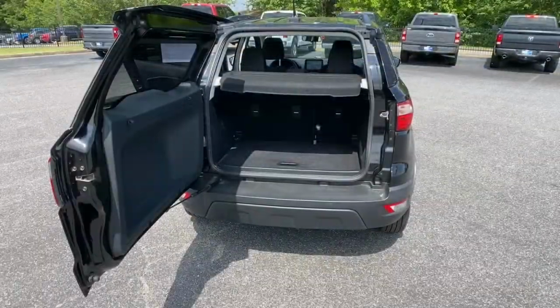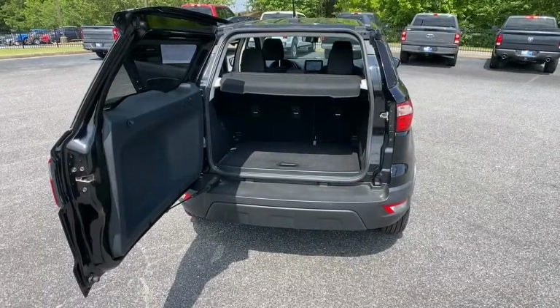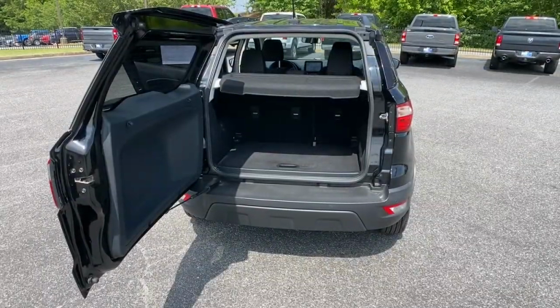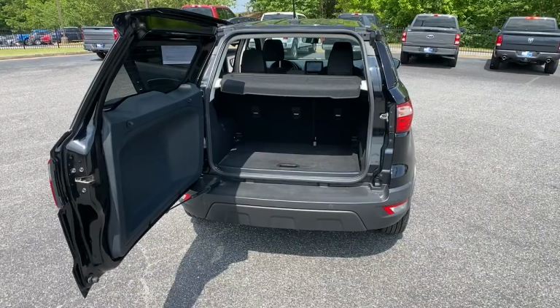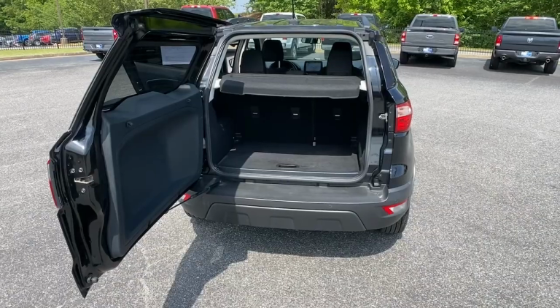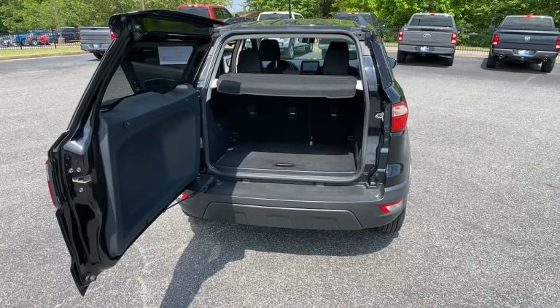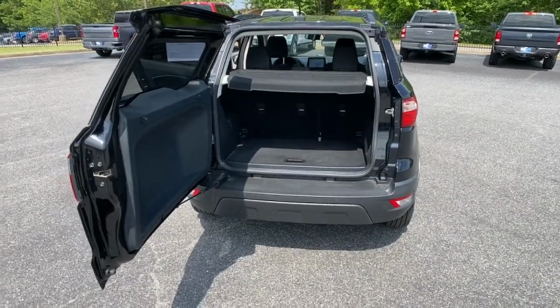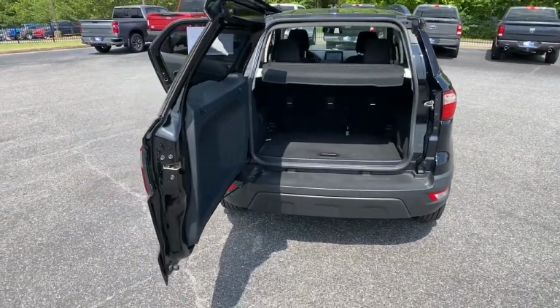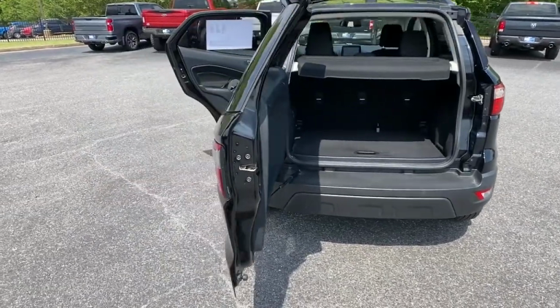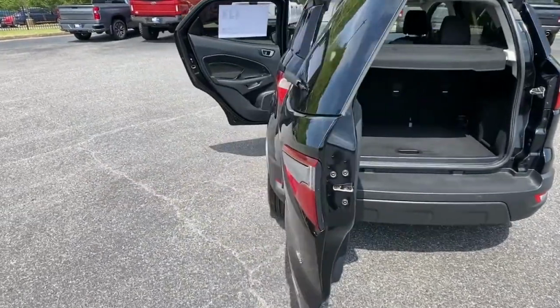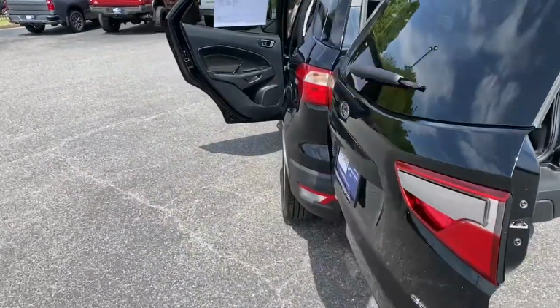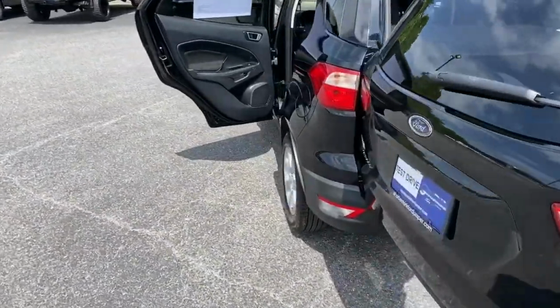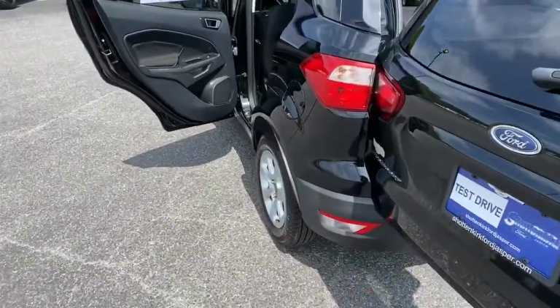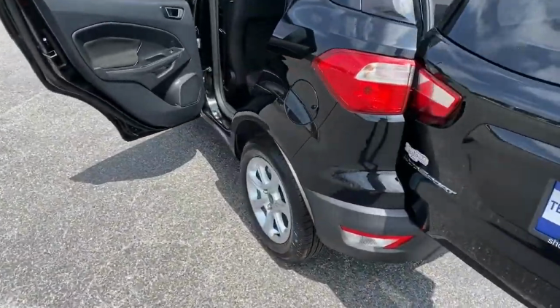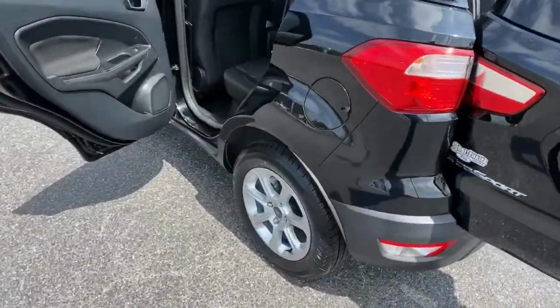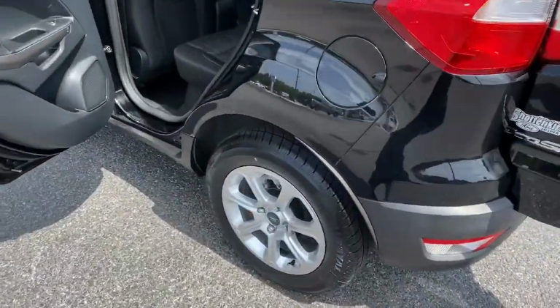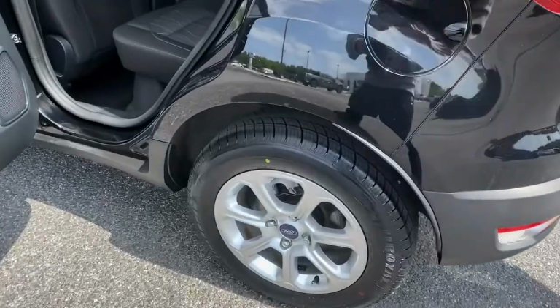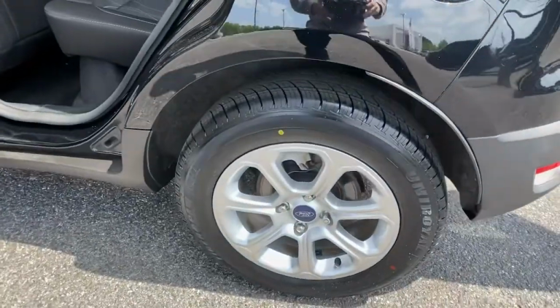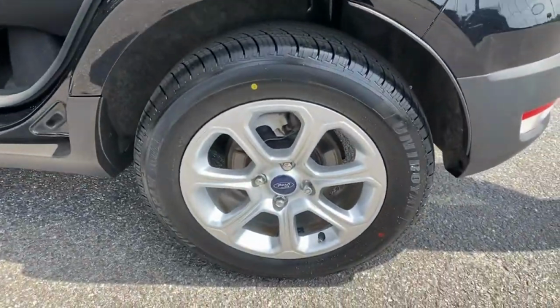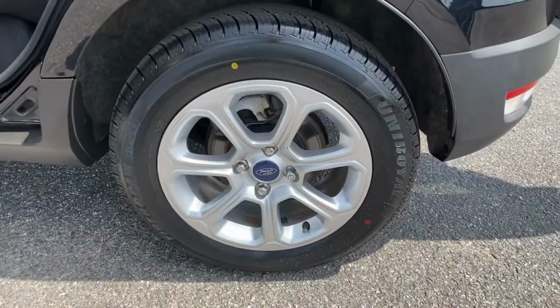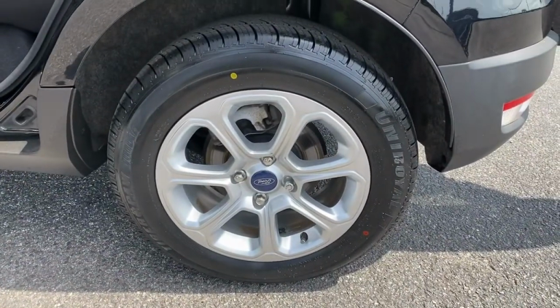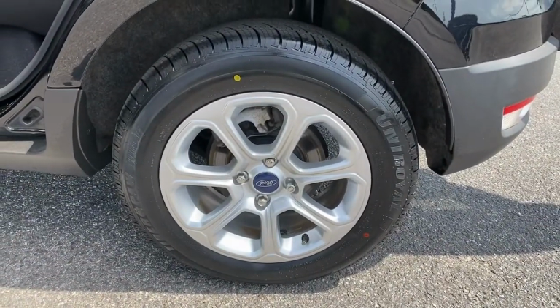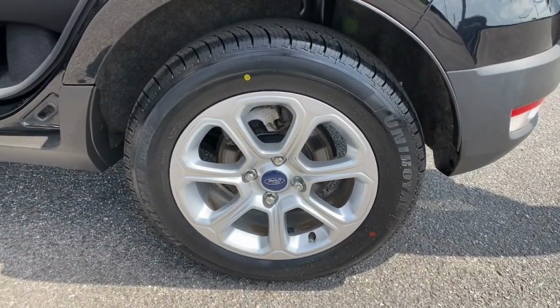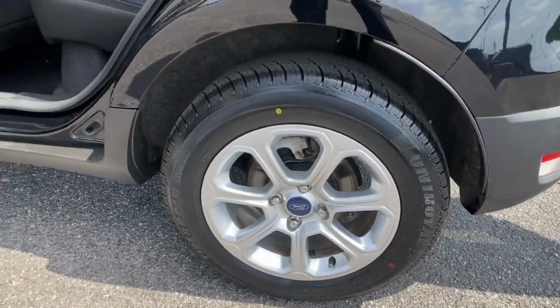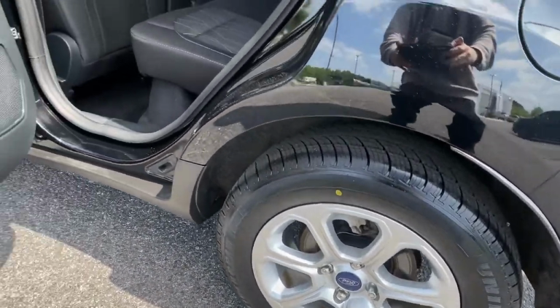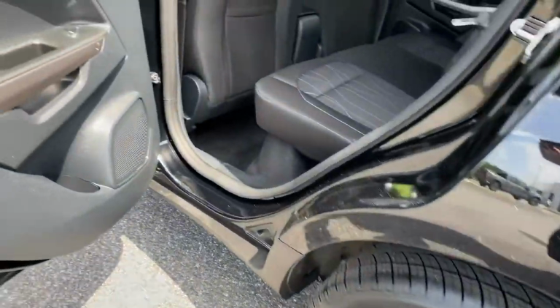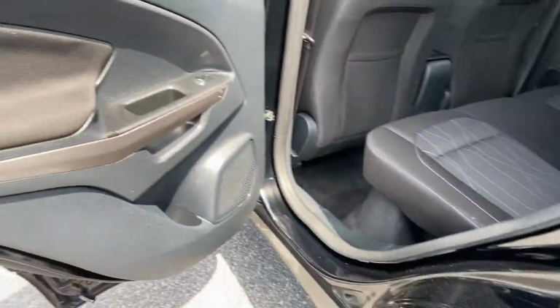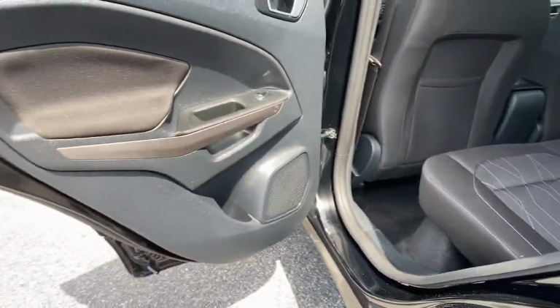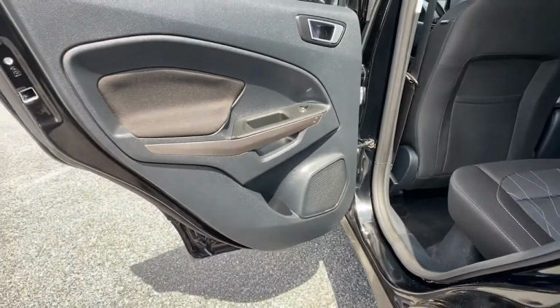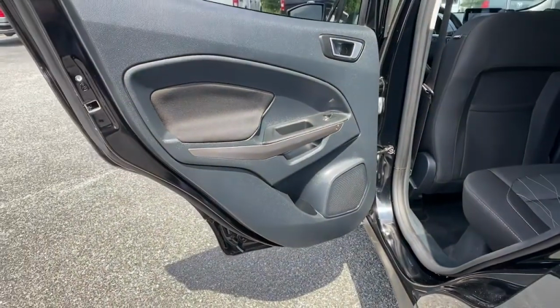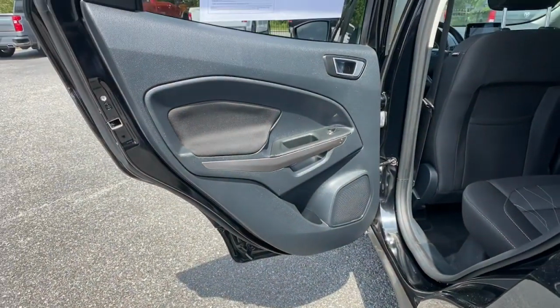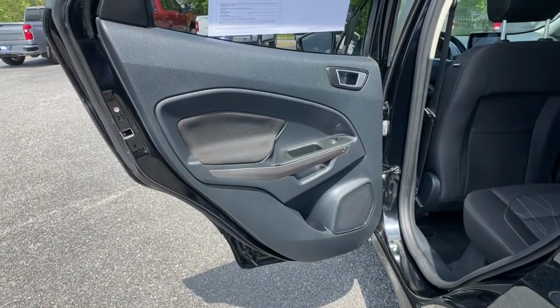Navigation system, keyless entry, sunroof/moonroof, fog lamps, blind spot monitor, electronic stability control, intermittent wipers, trip computer, power windows, bucket seats.